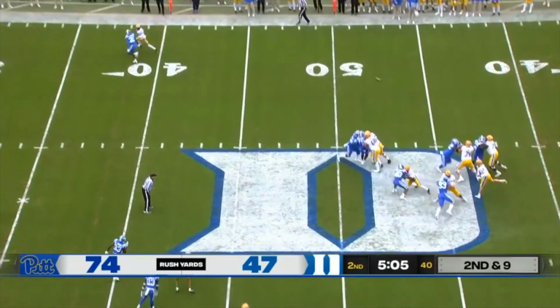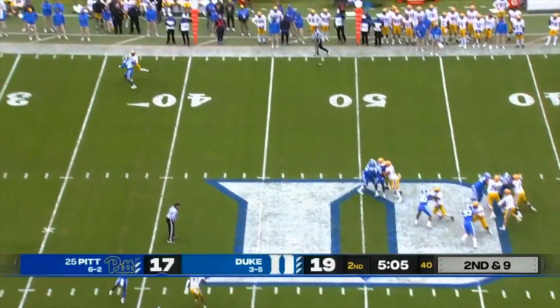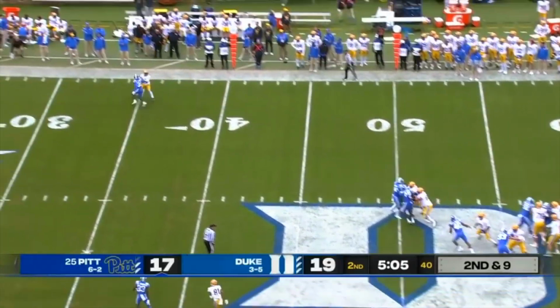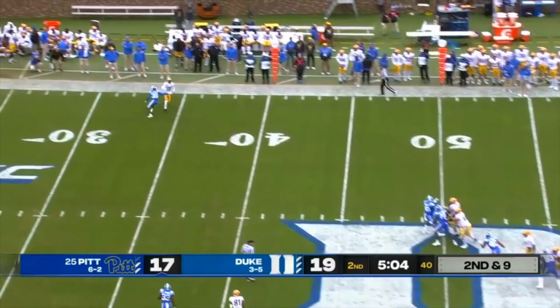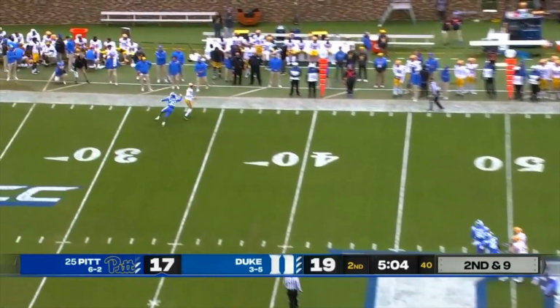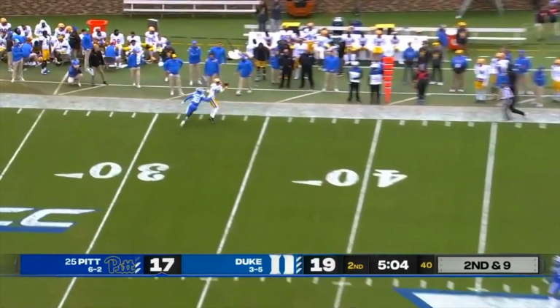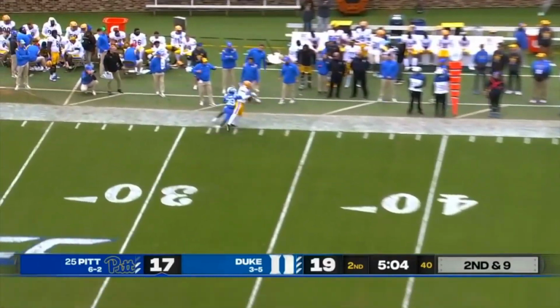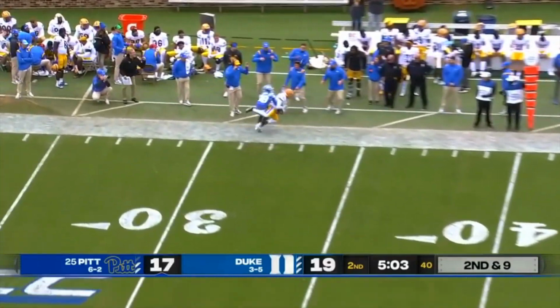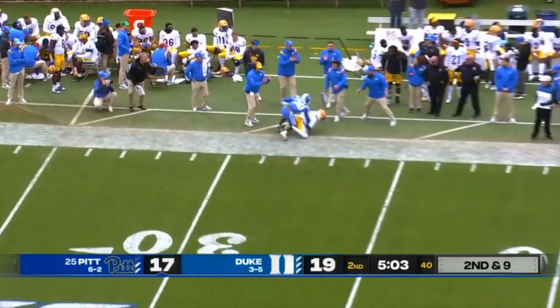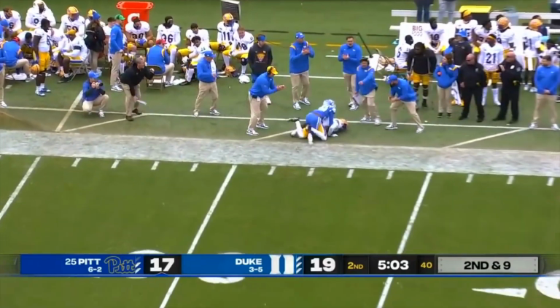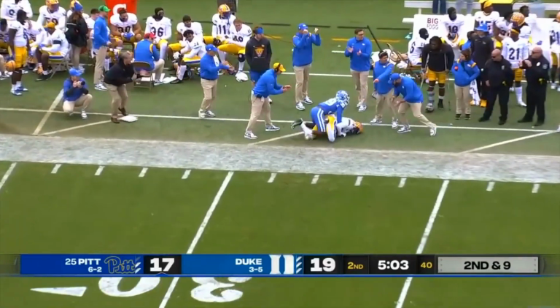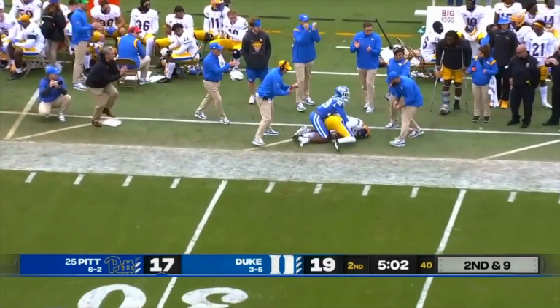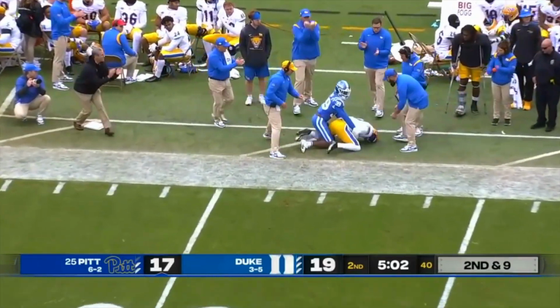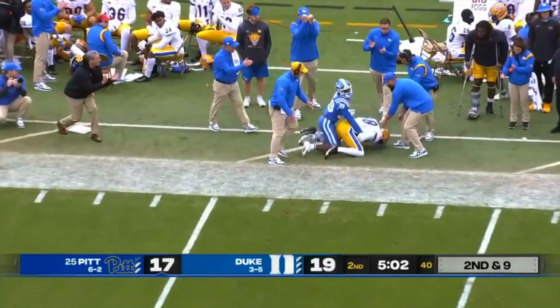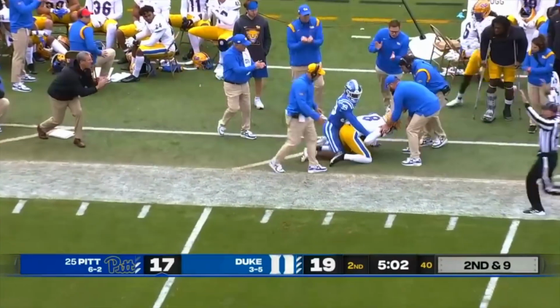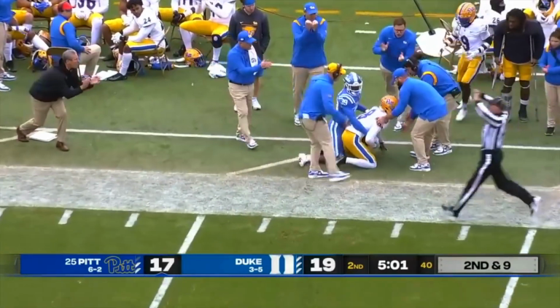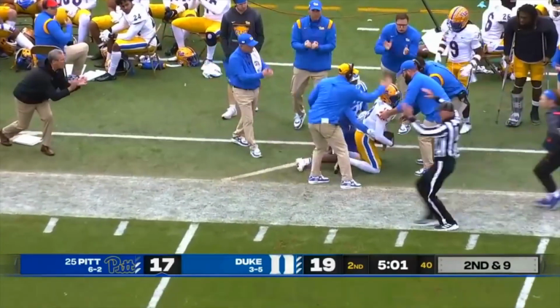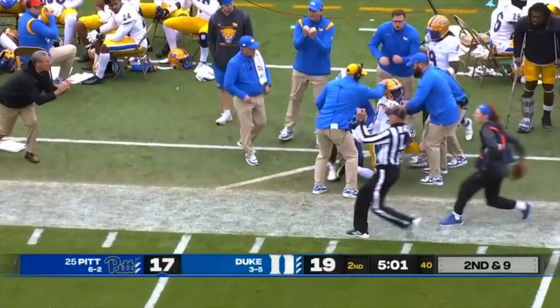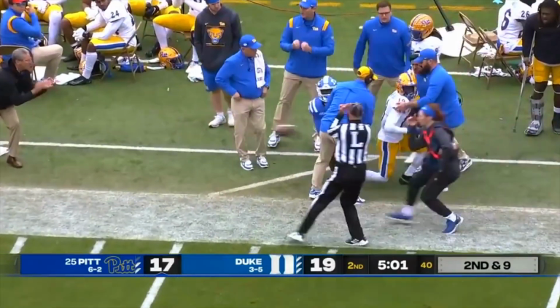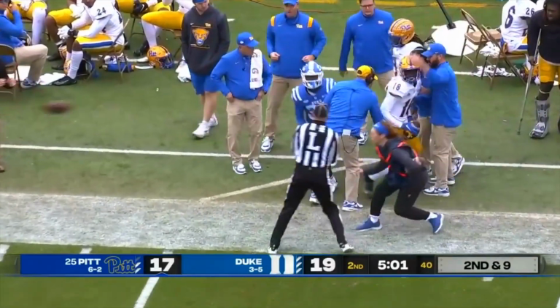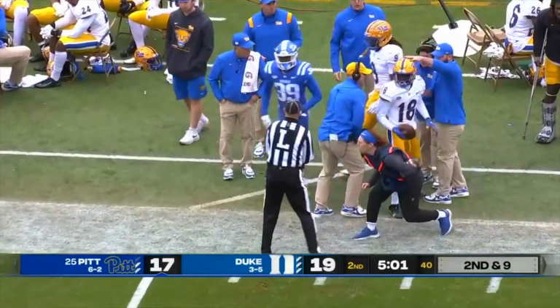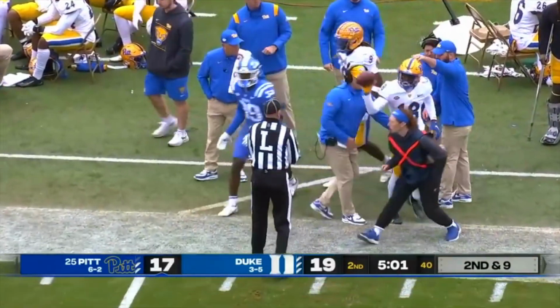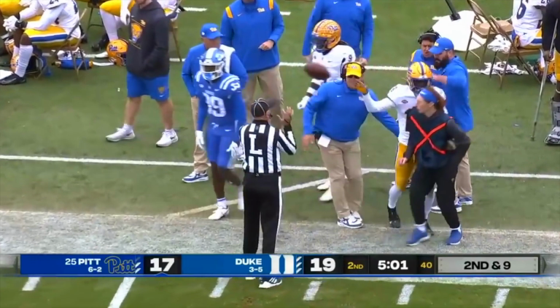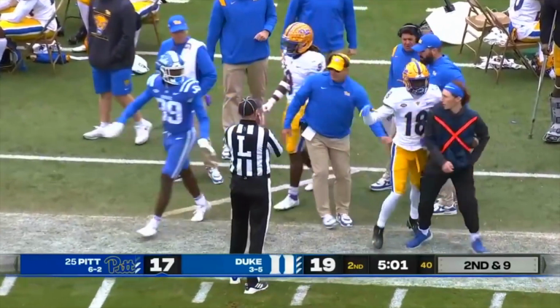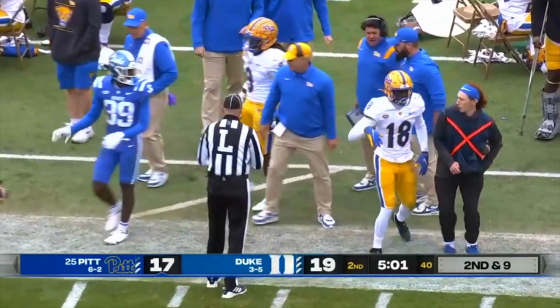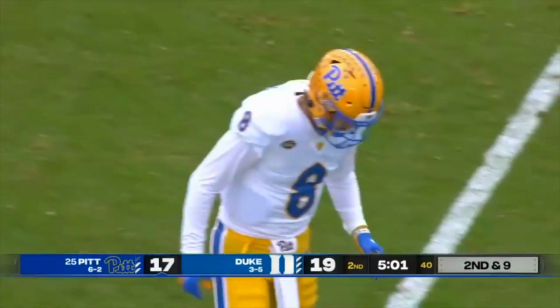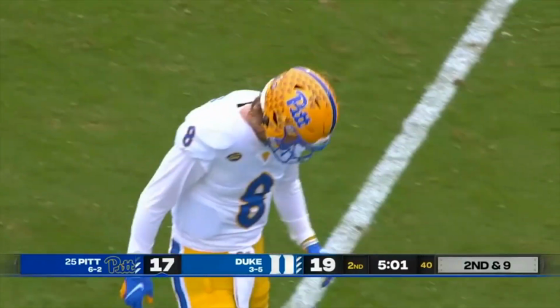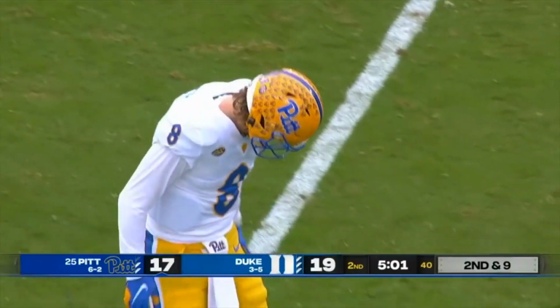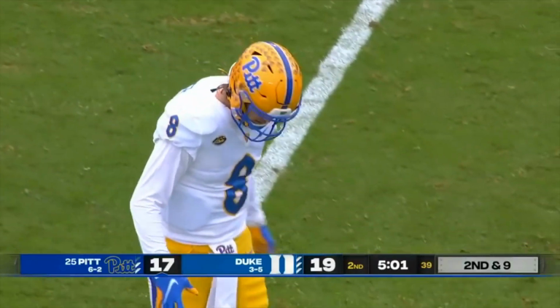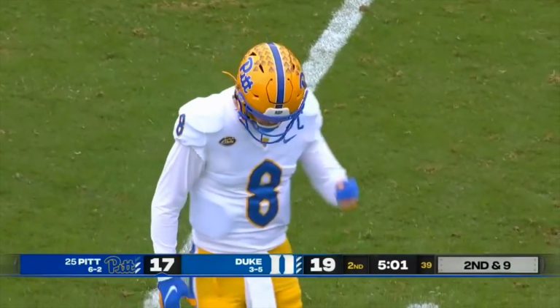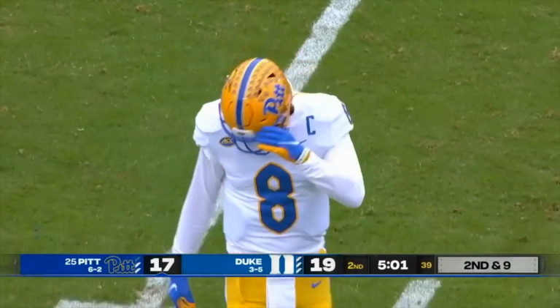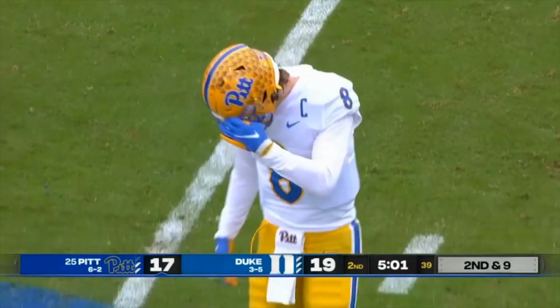Pickett, long throw — Chuck Louie makes the catch, inbounds at the 31-yard line of Duke, ahead of Jeremiah Lewis.